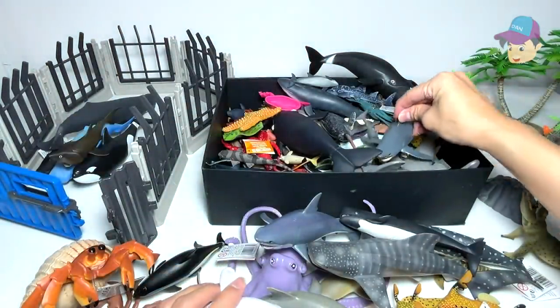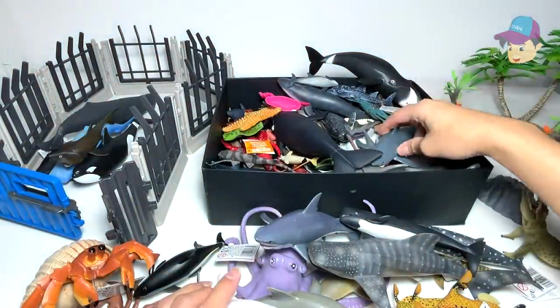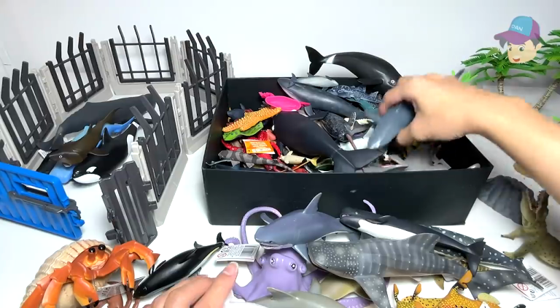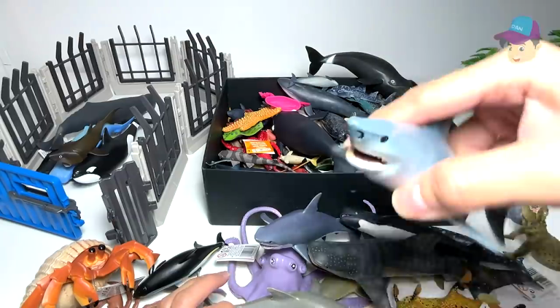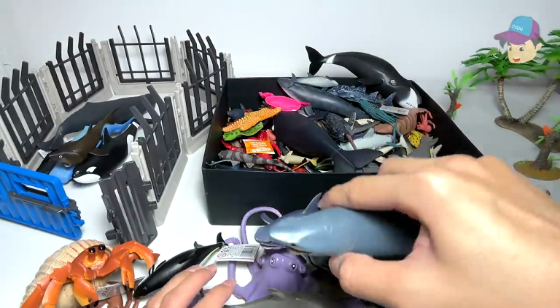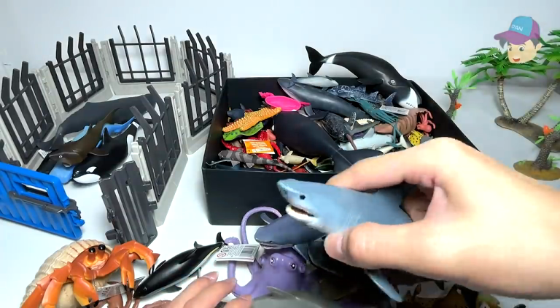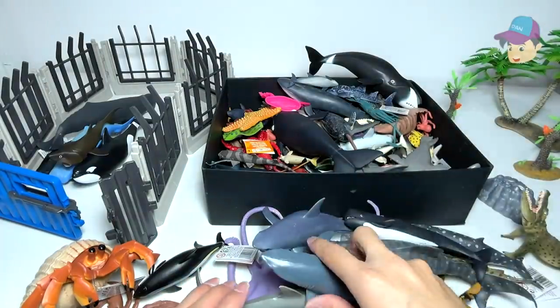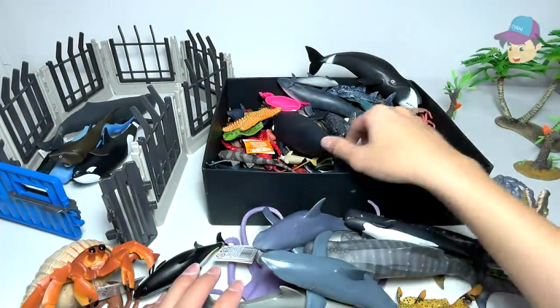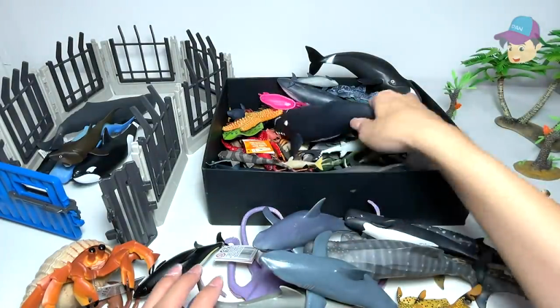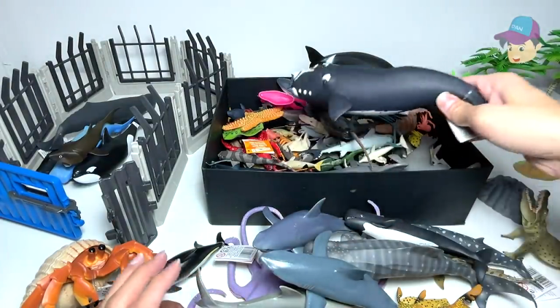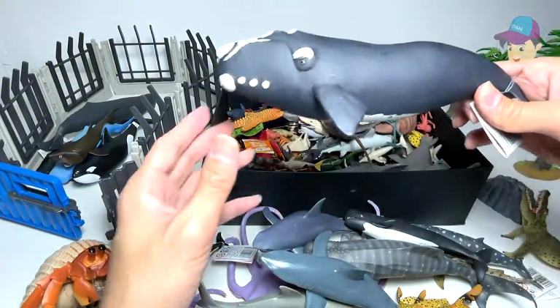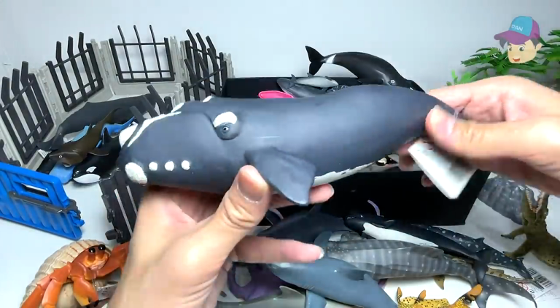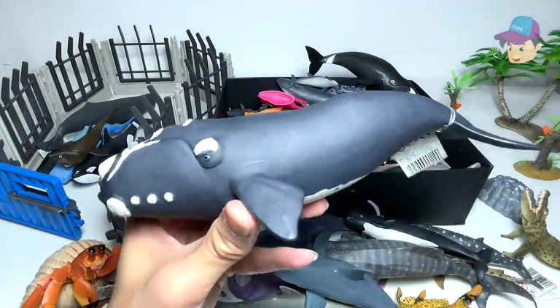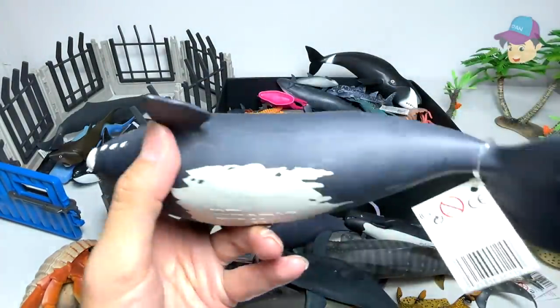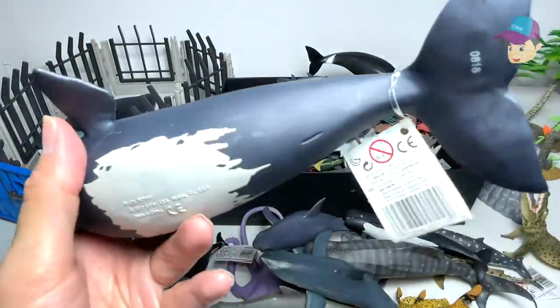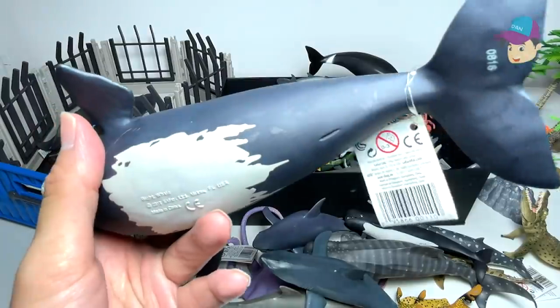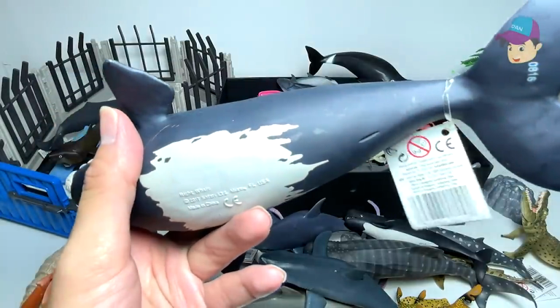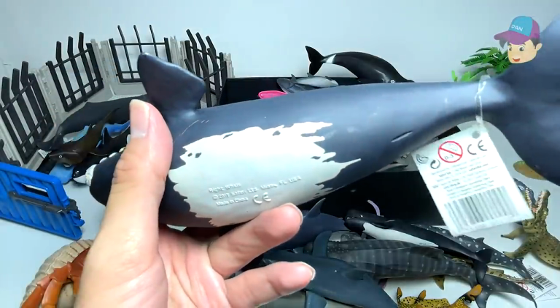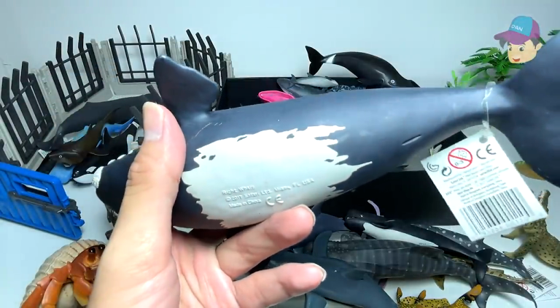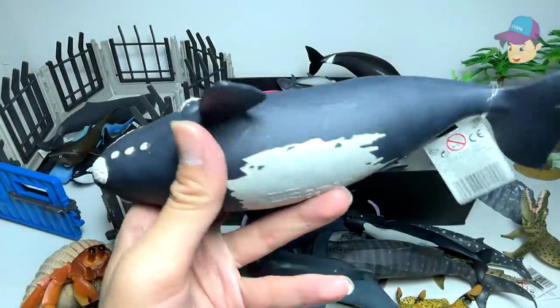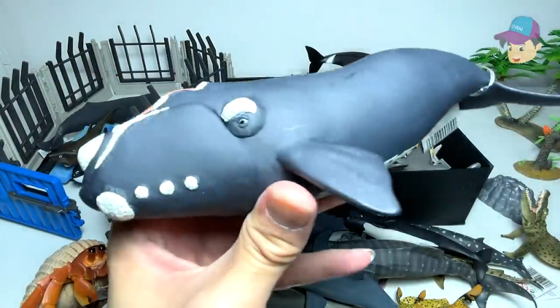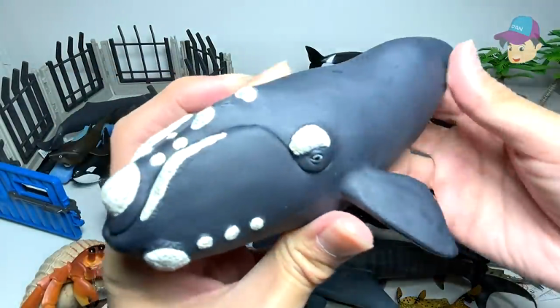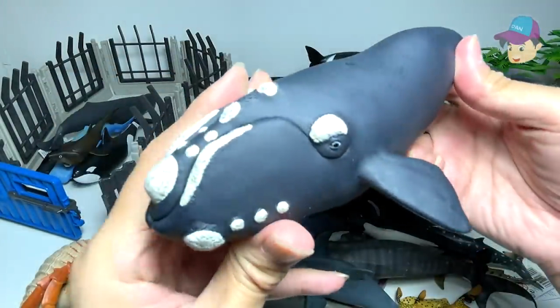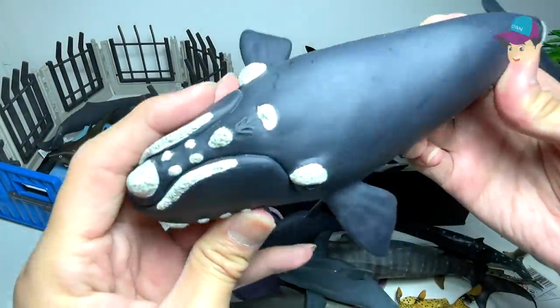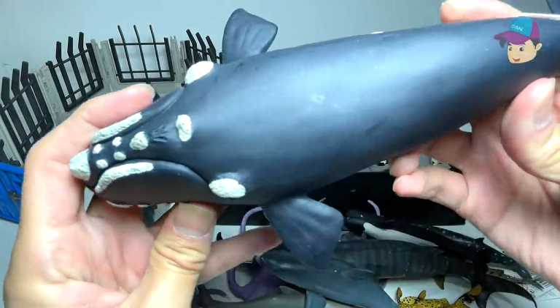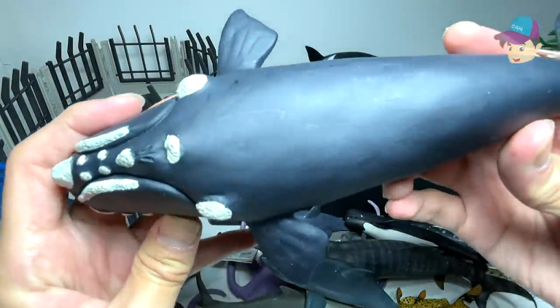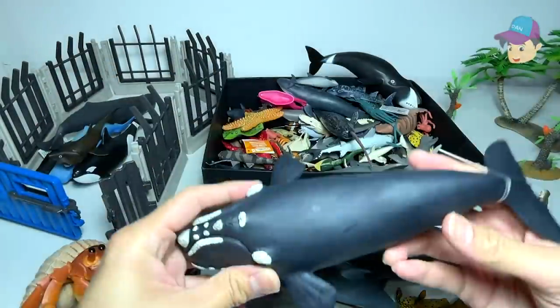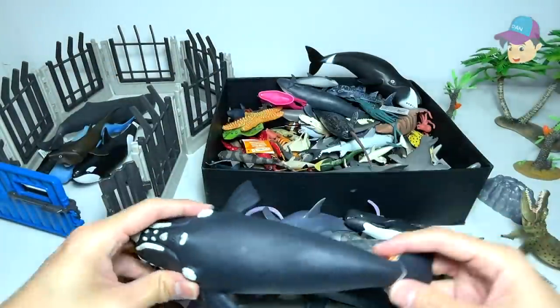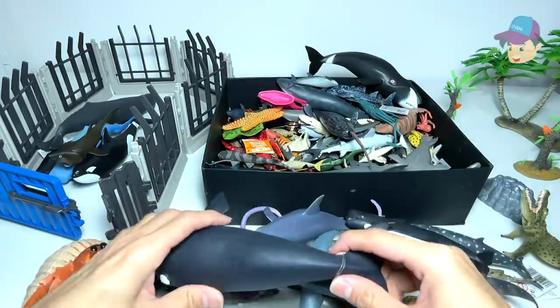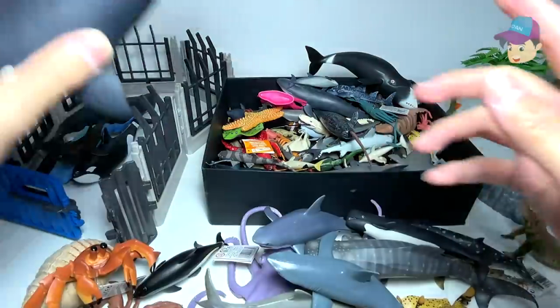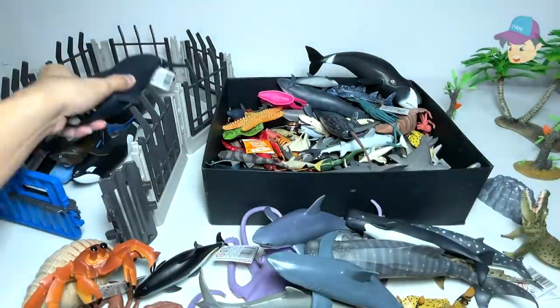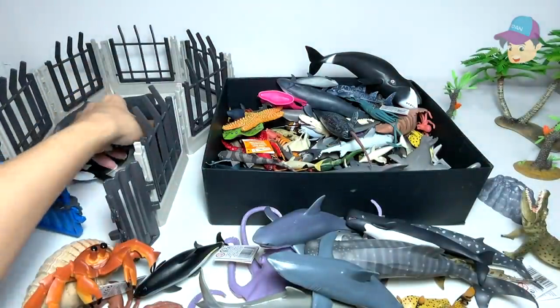And this is a shark. Right over here we have a gigantic whale, and this is actually known as a right whale. Oh my goodness, it's really huge.